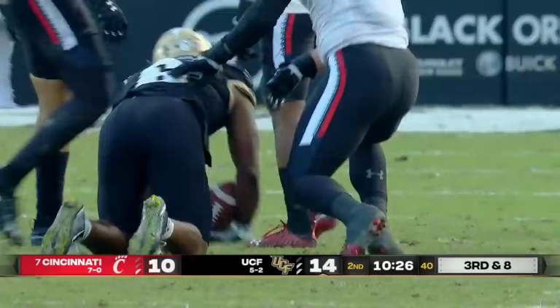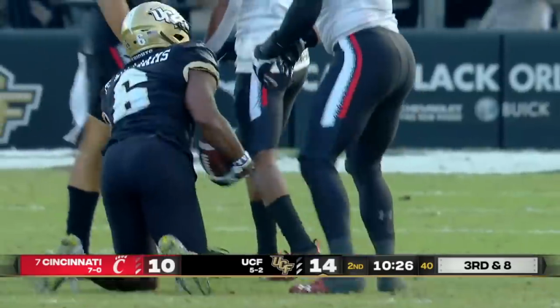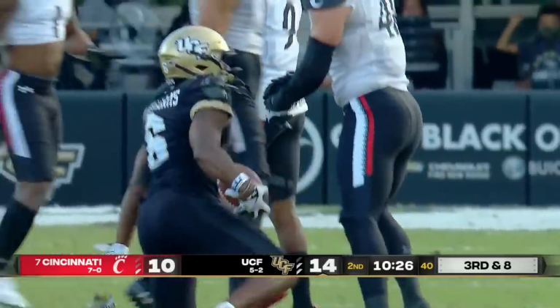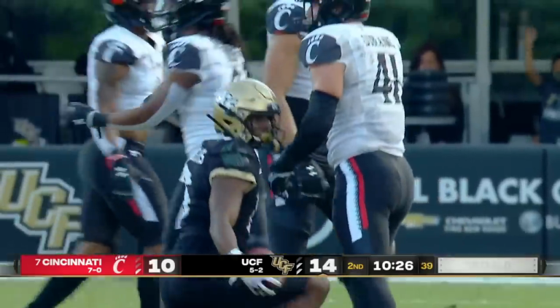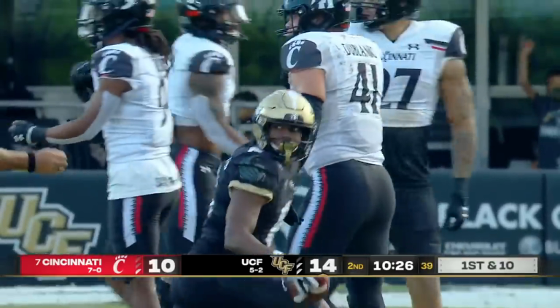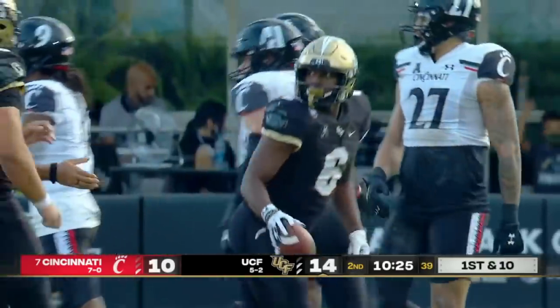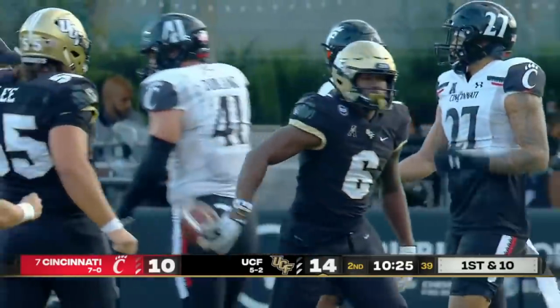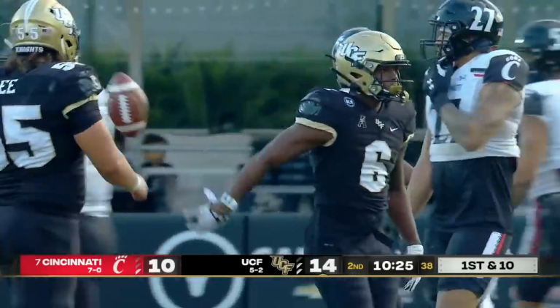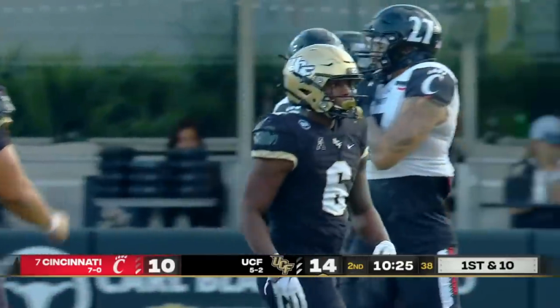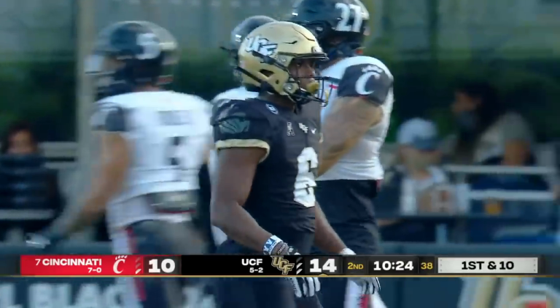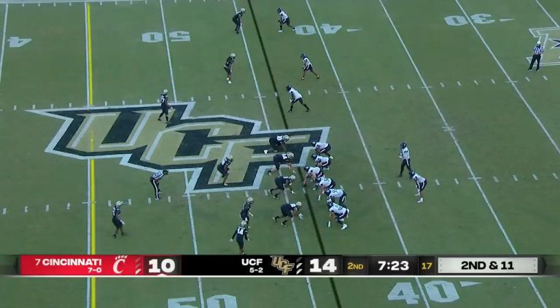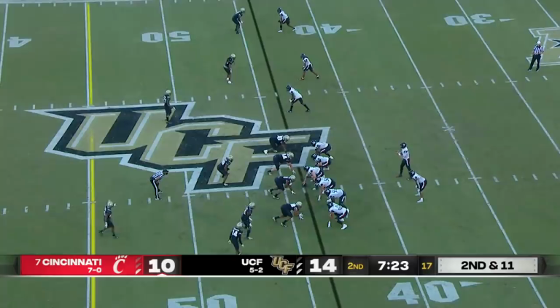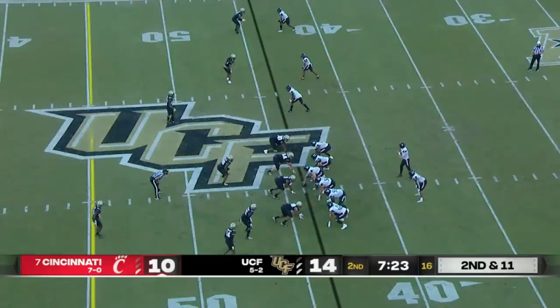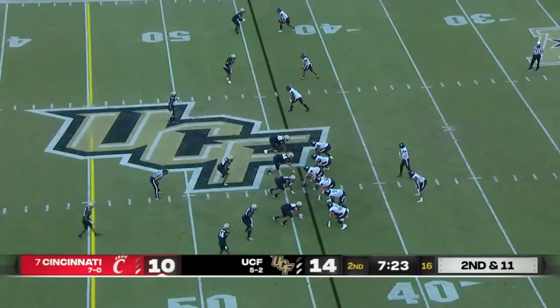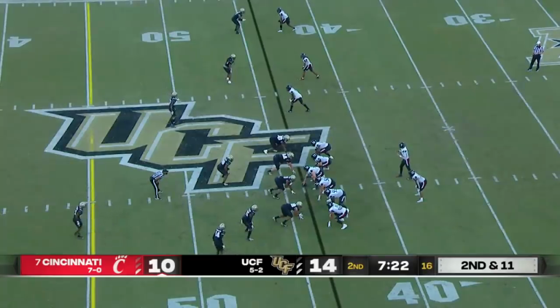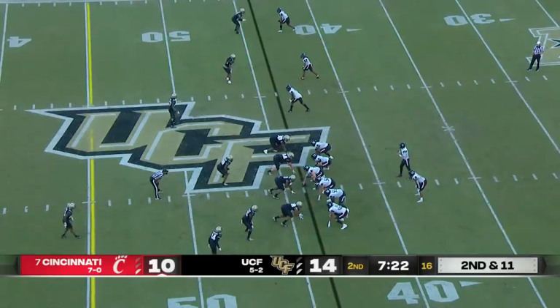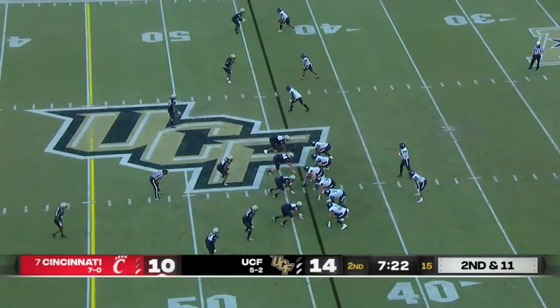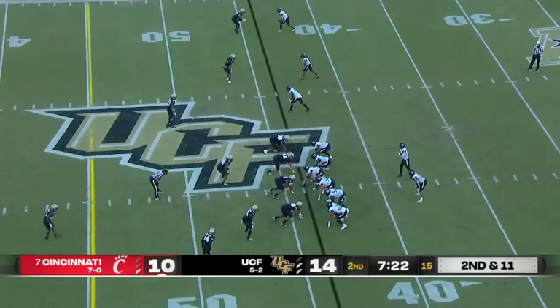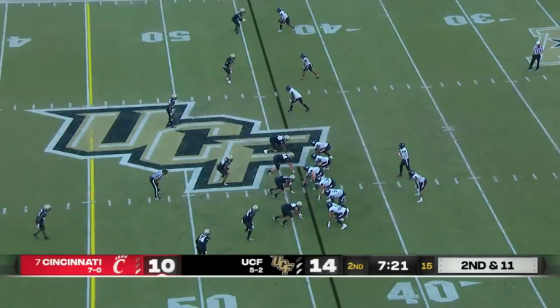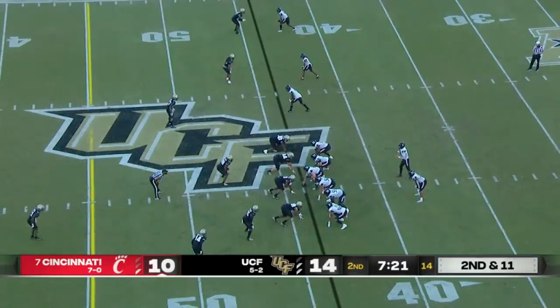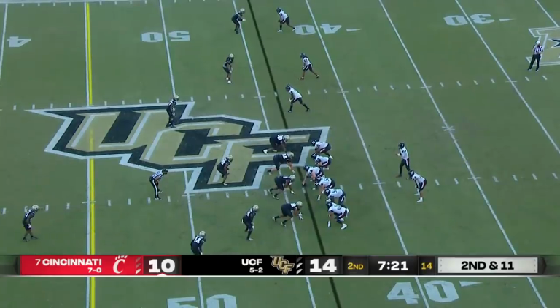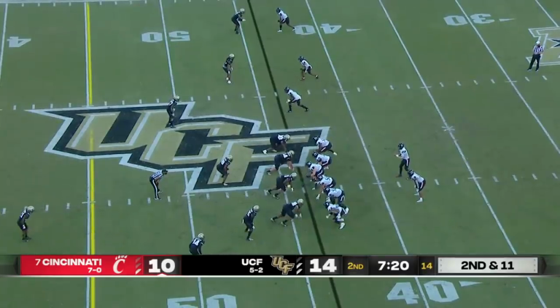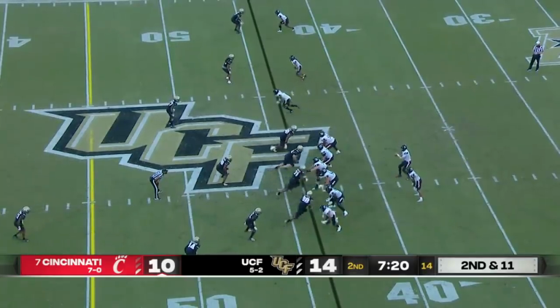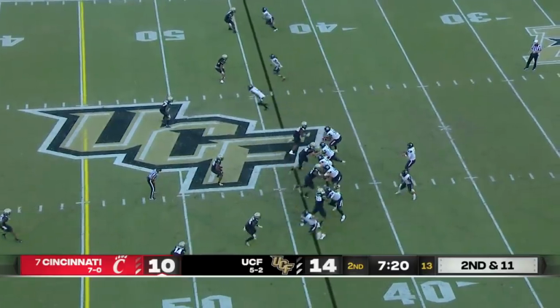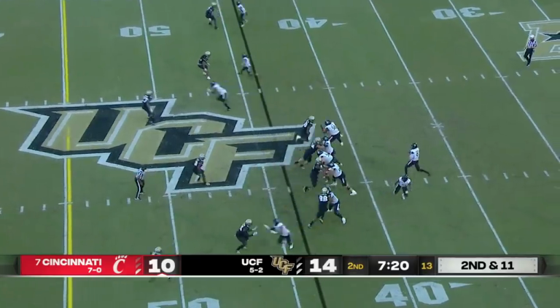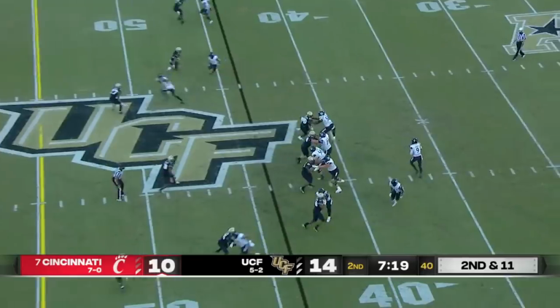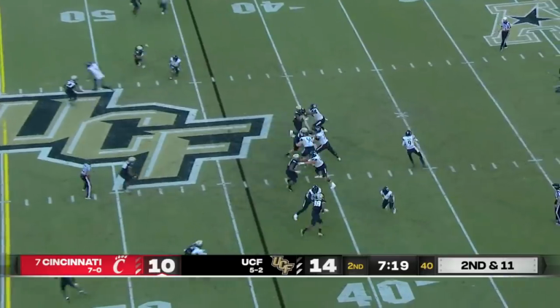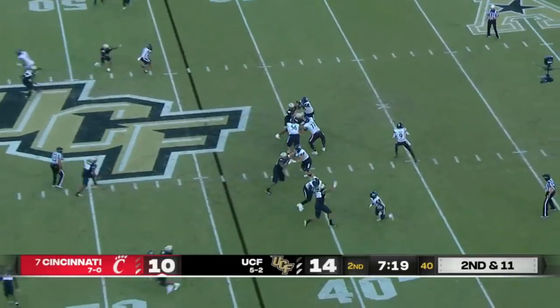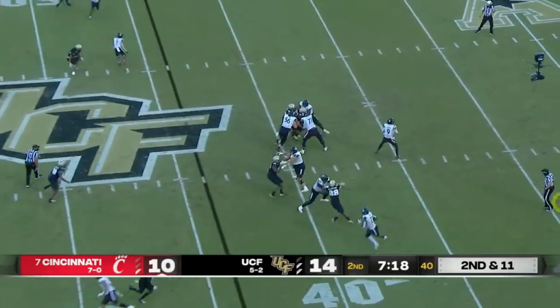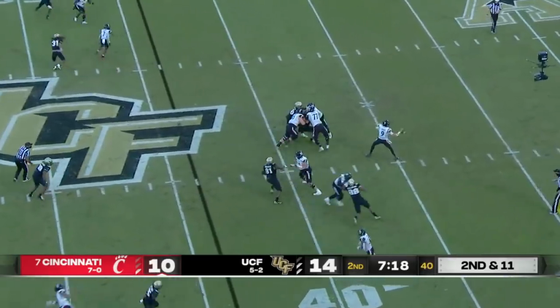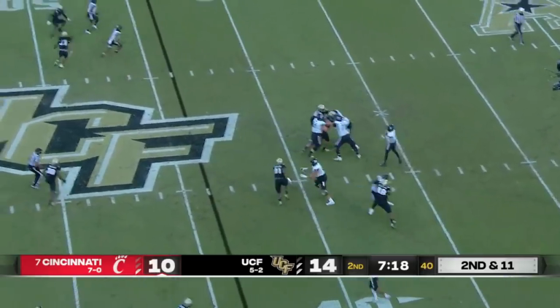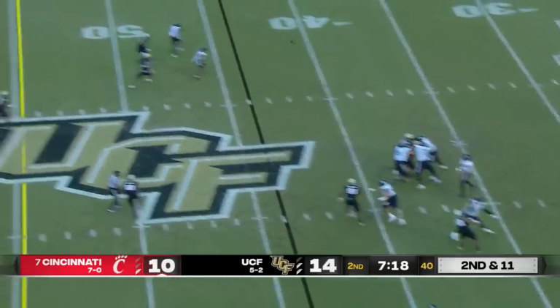That's the guy that moves the chains for the Knights. And when the lineman goes around, I feel like that tells him run. So that's a good call. All right, Rodgers — our rules analyst.